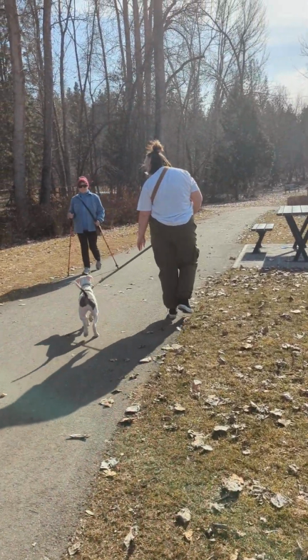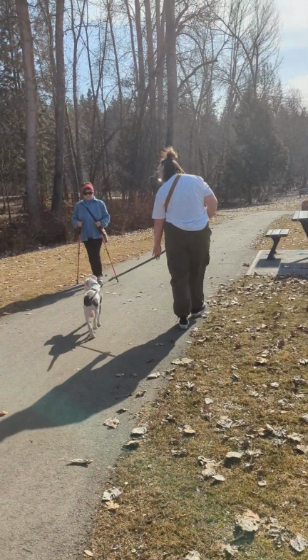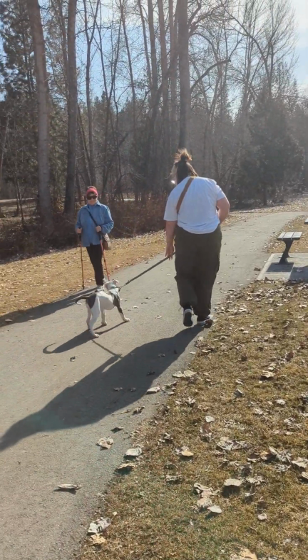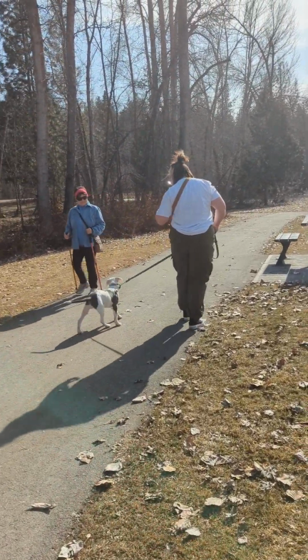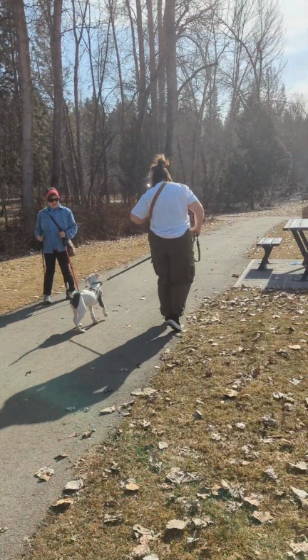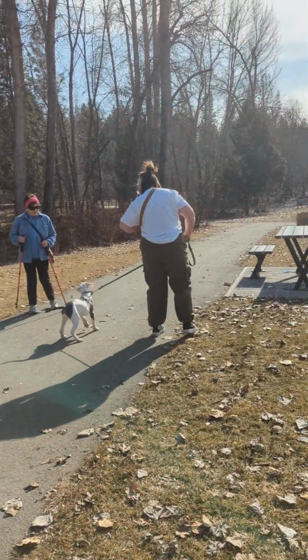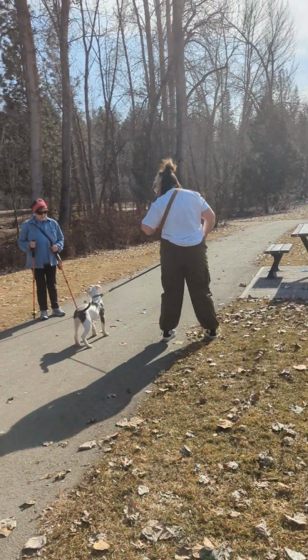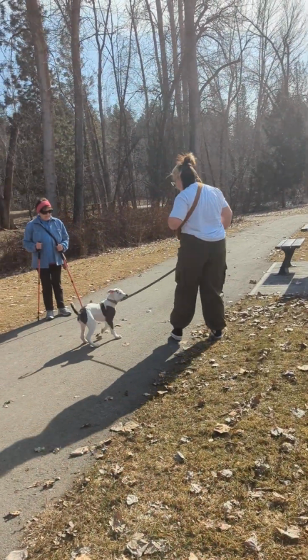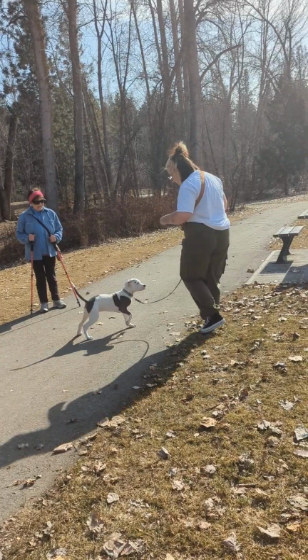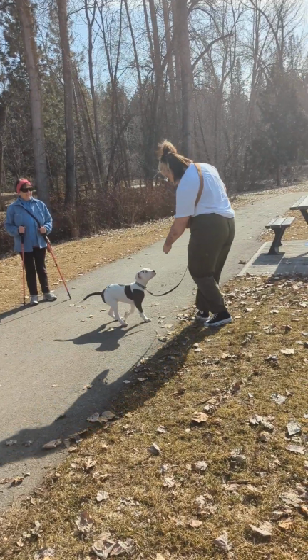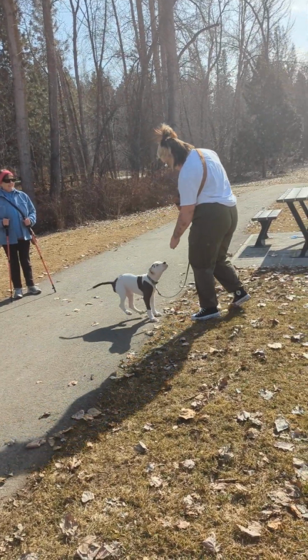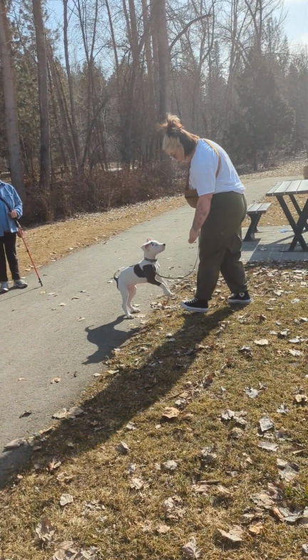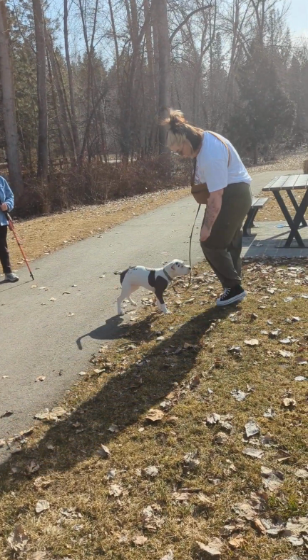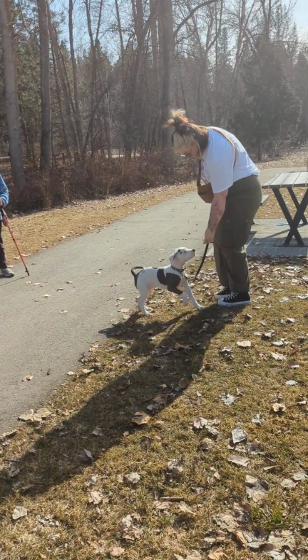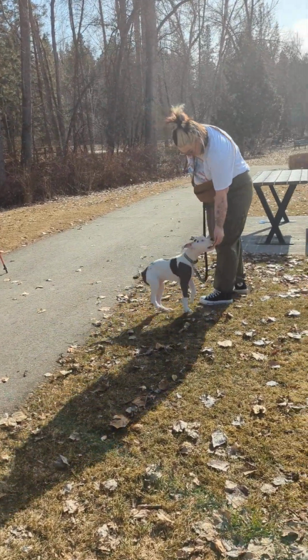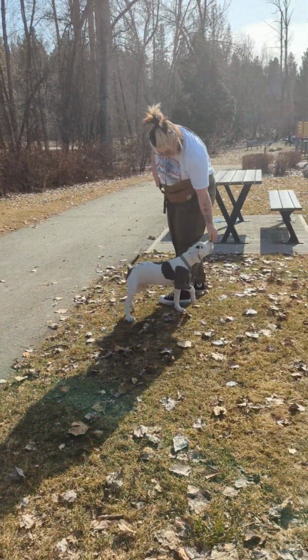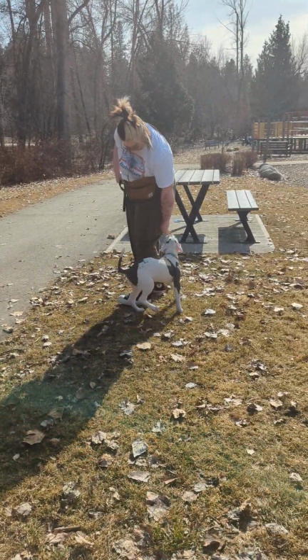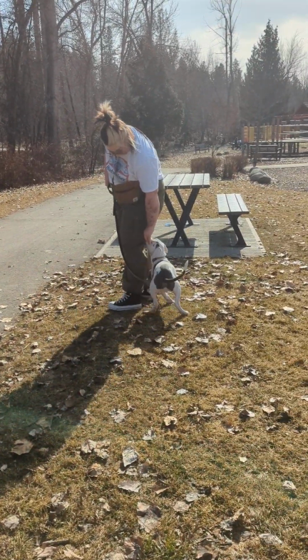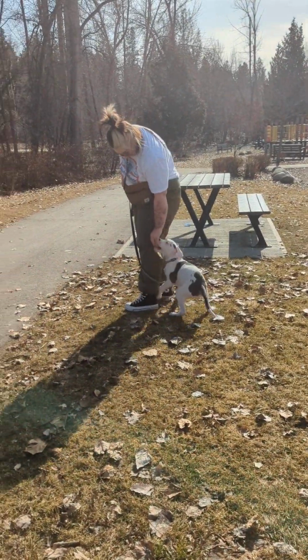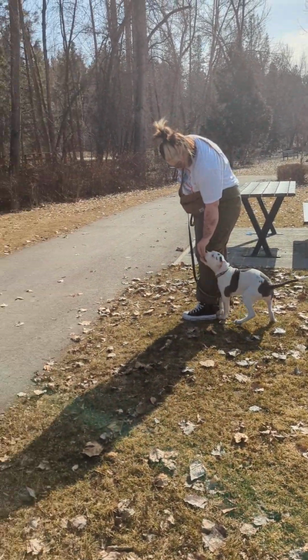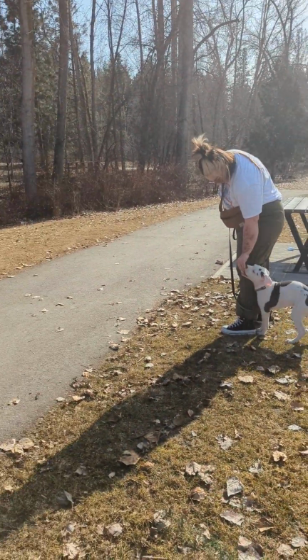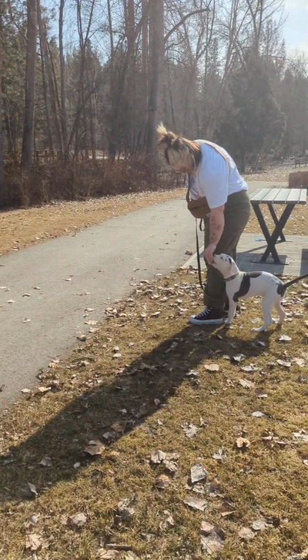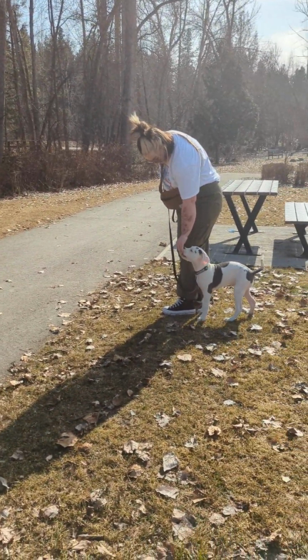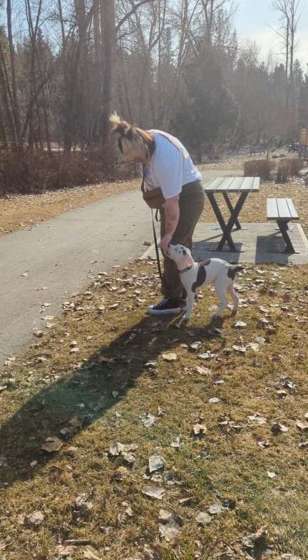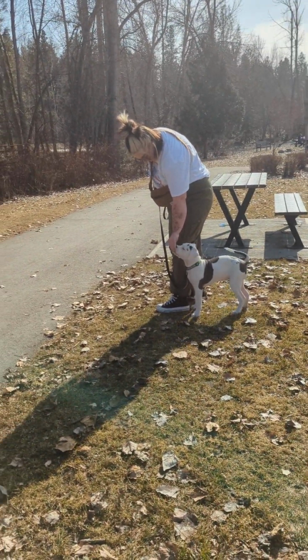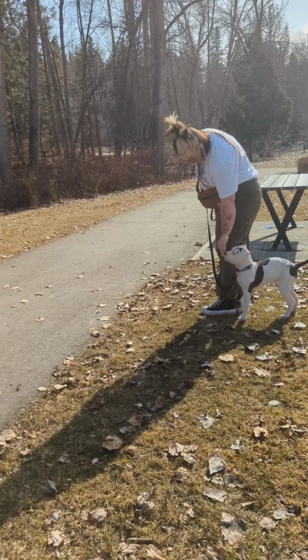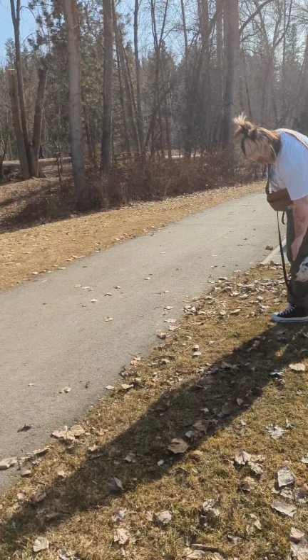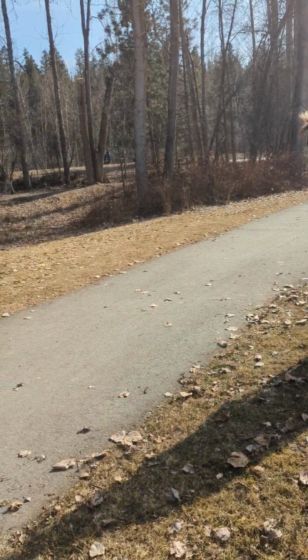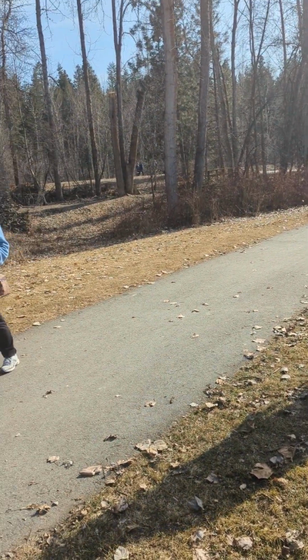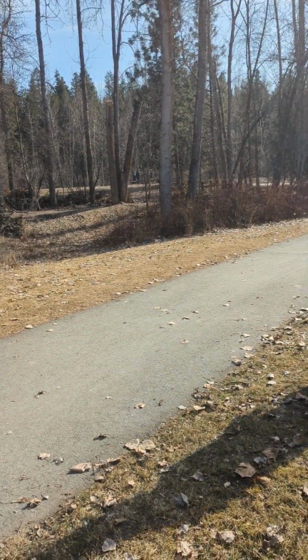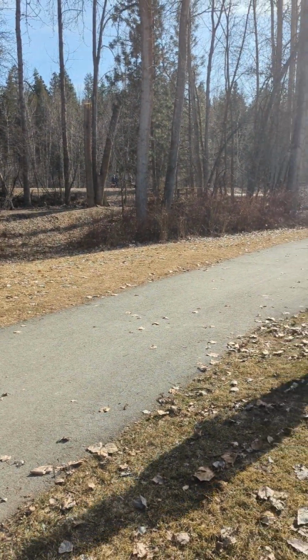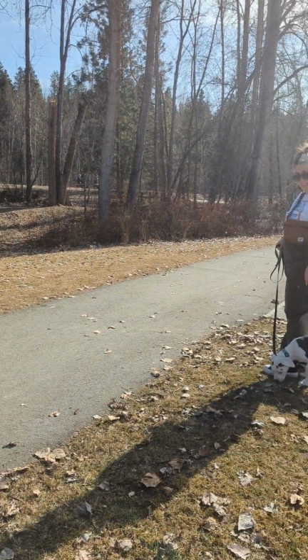So when that person comes by, we're going to feed her. Here we go.